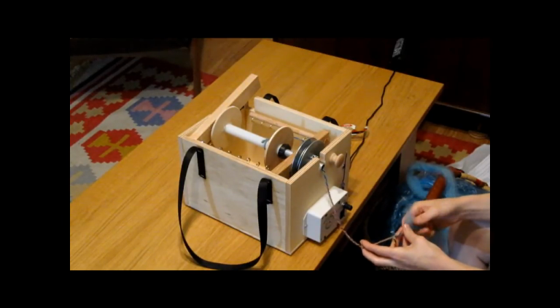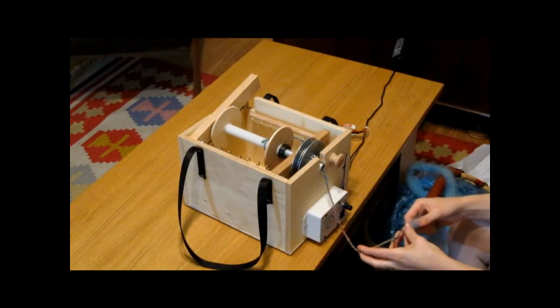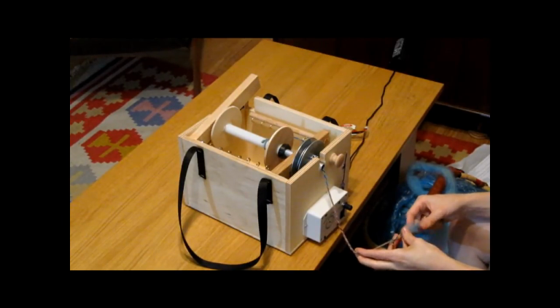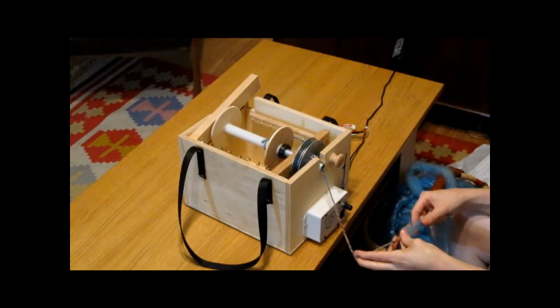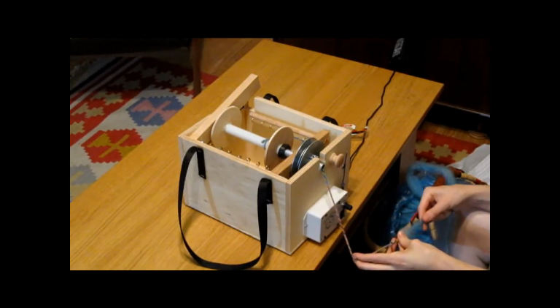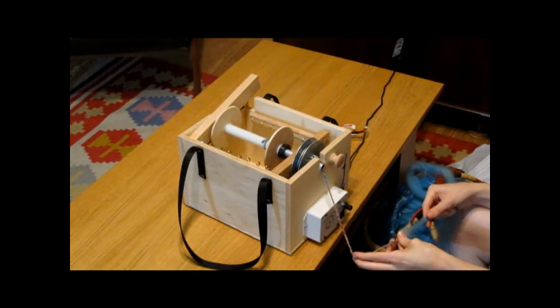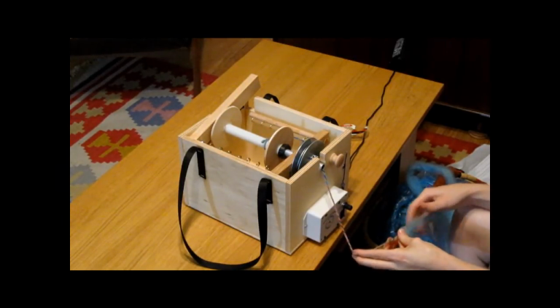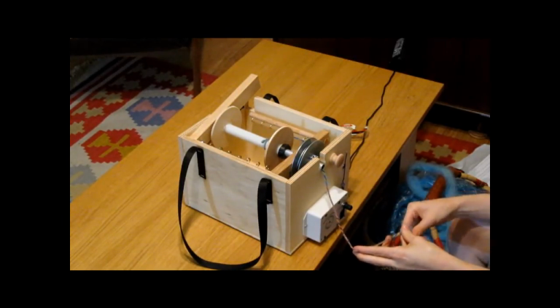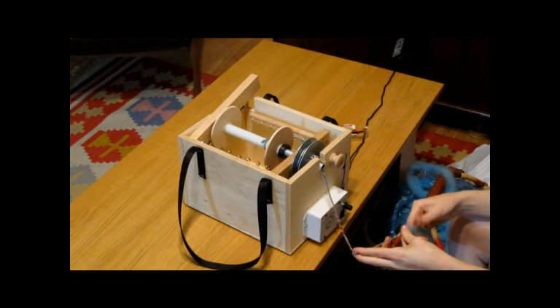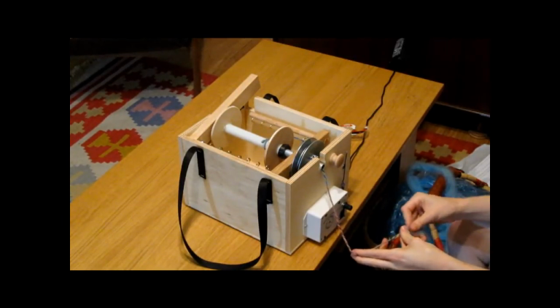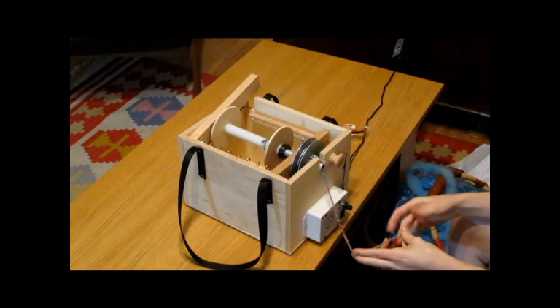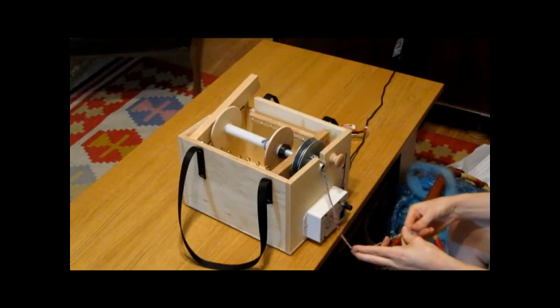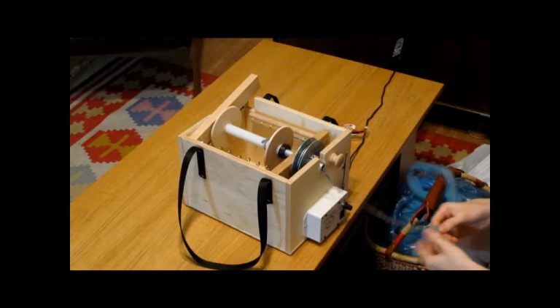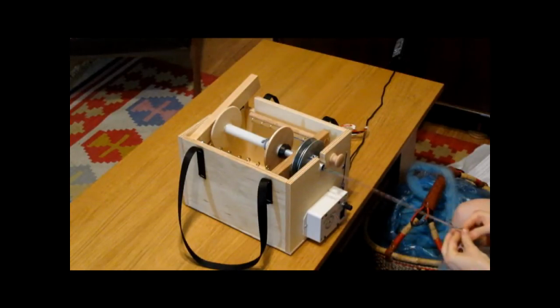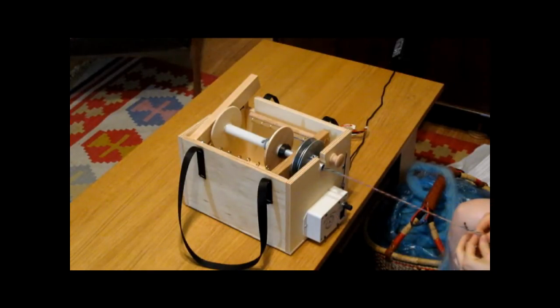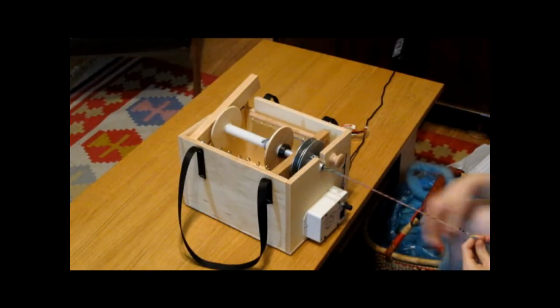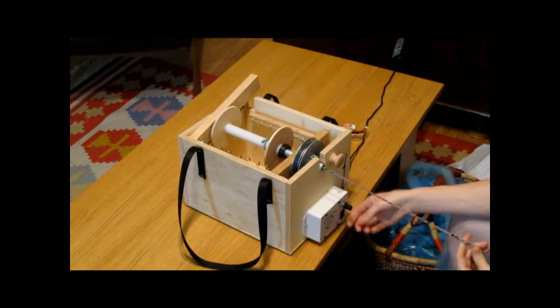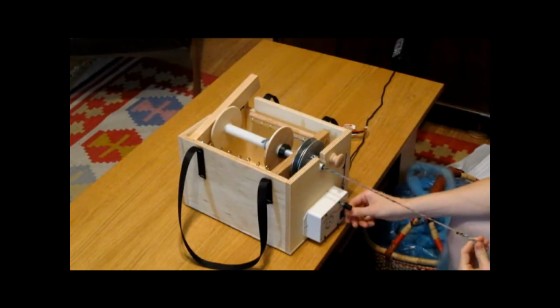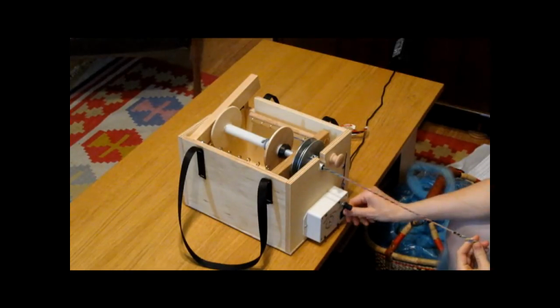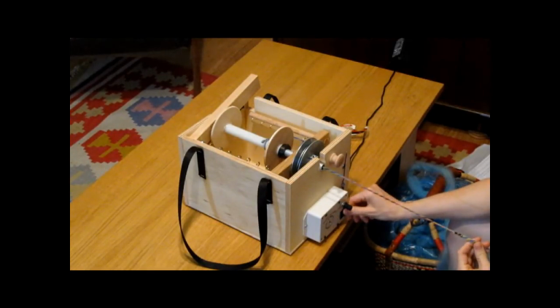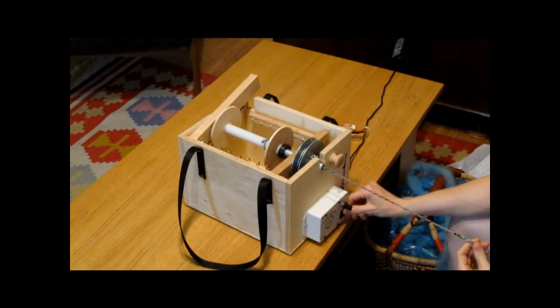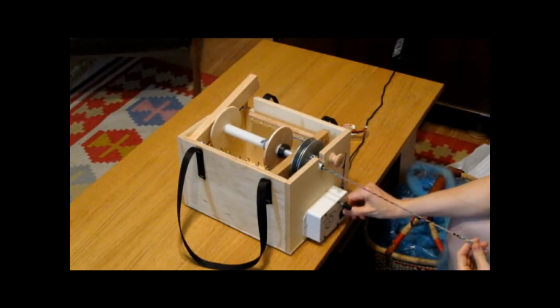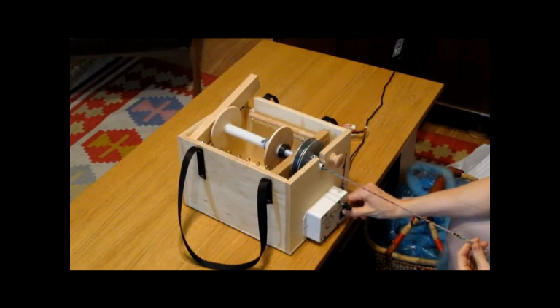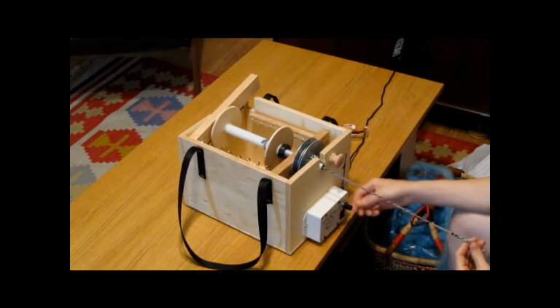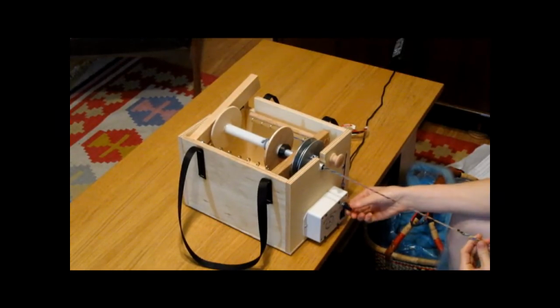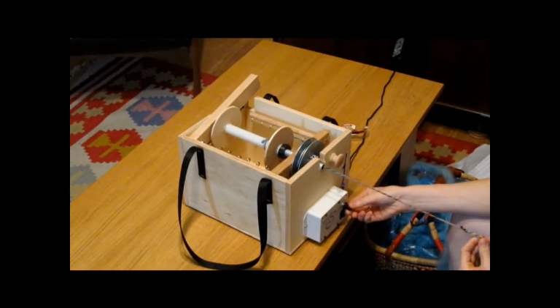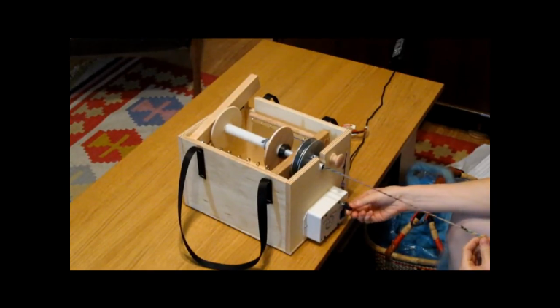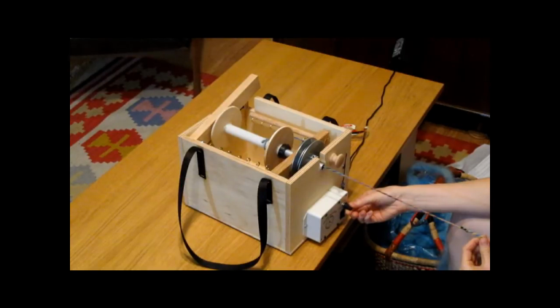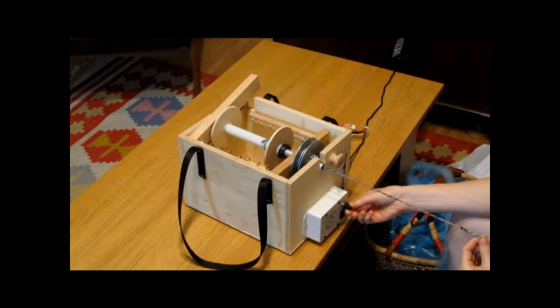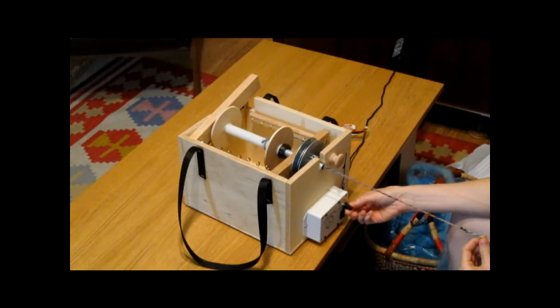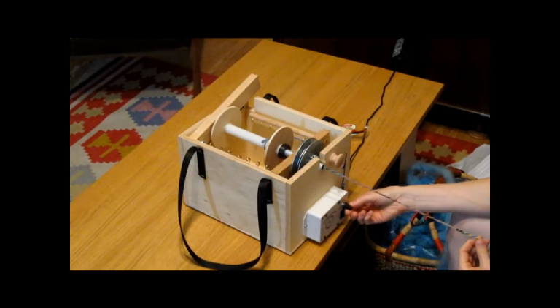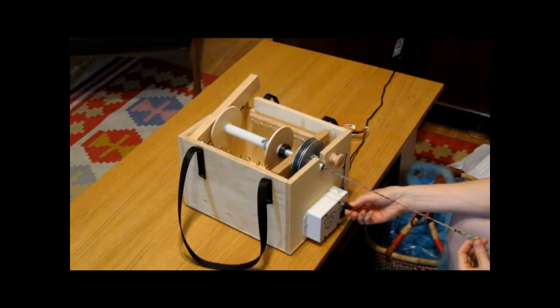Now we're attaching the roving to the leader yarn. Turning on the spinning wheel and adjusting the speed.